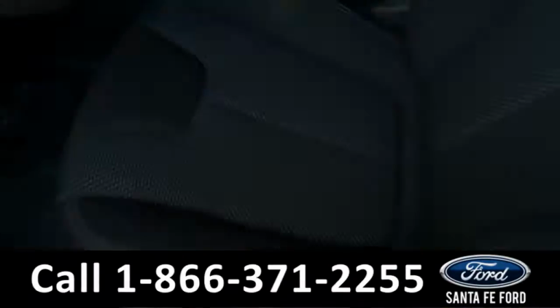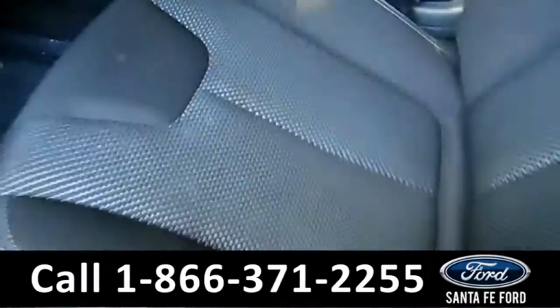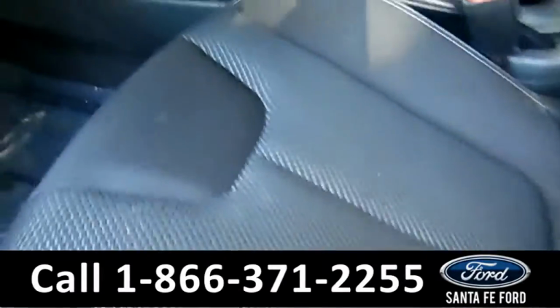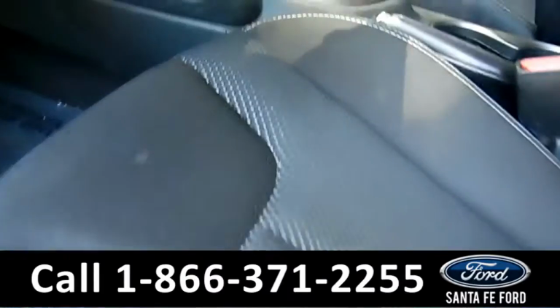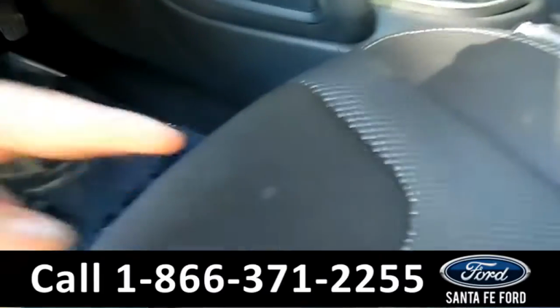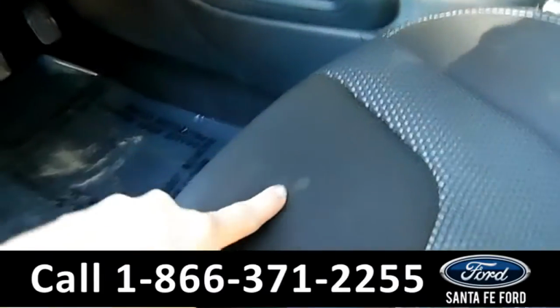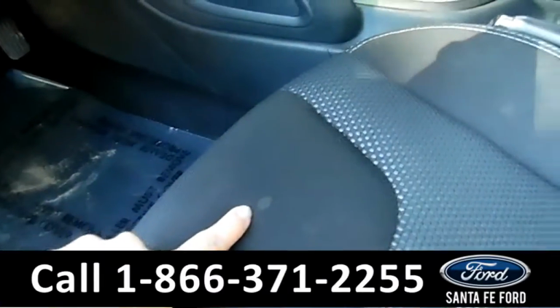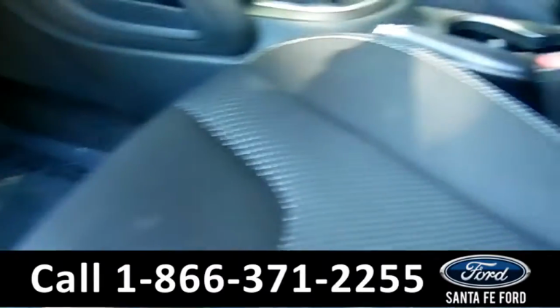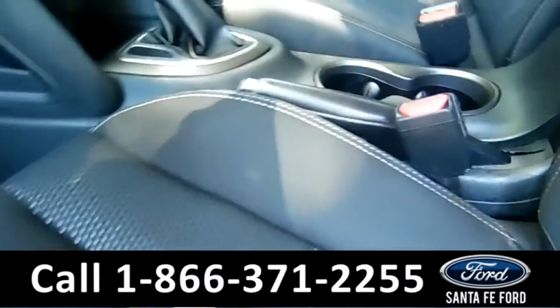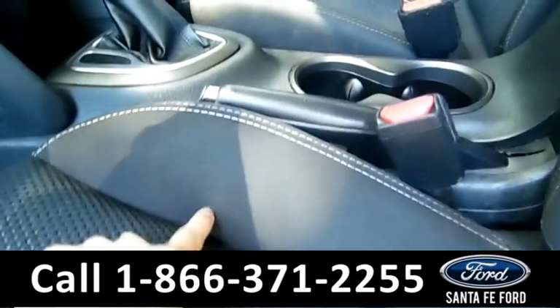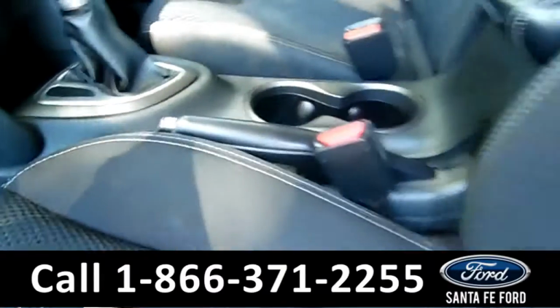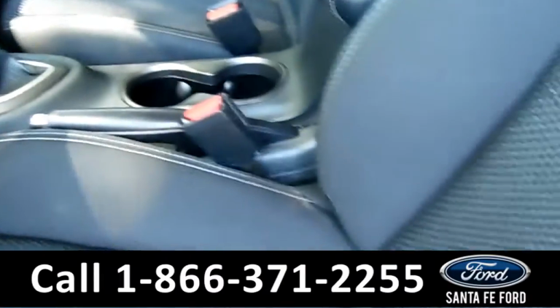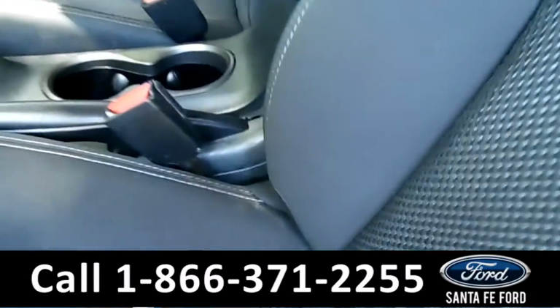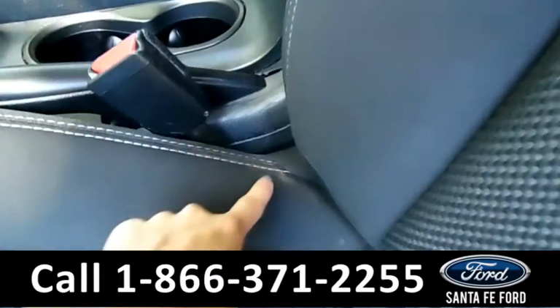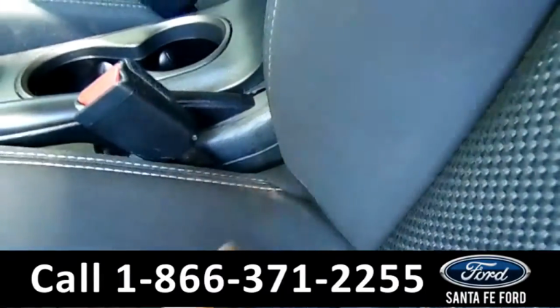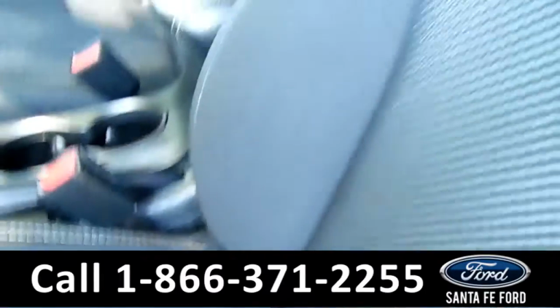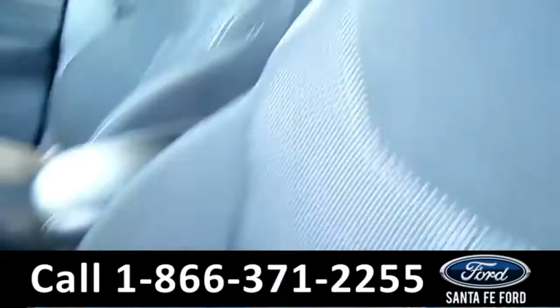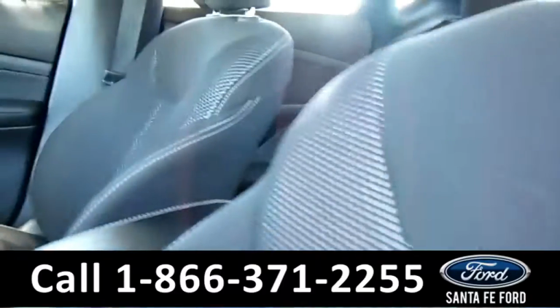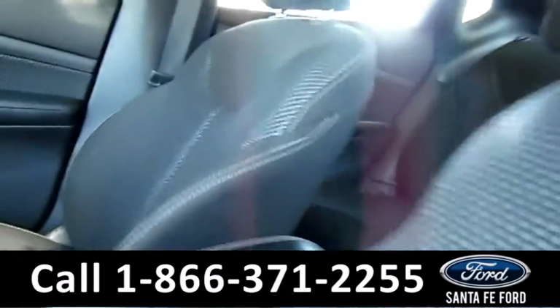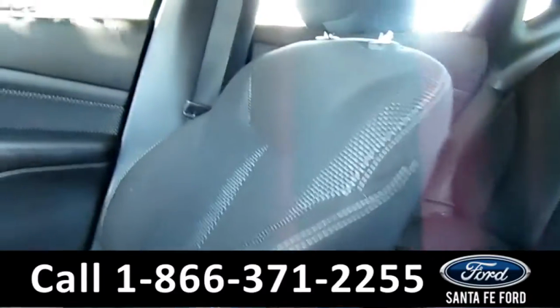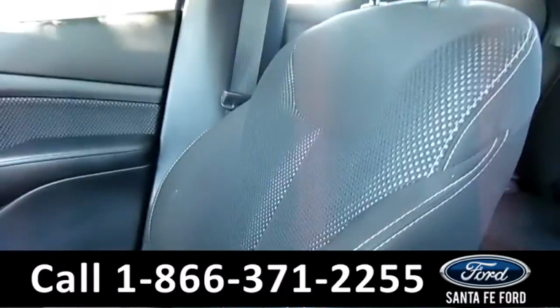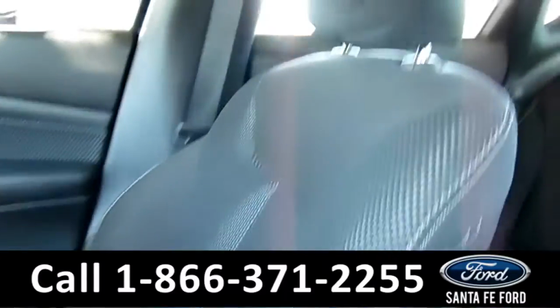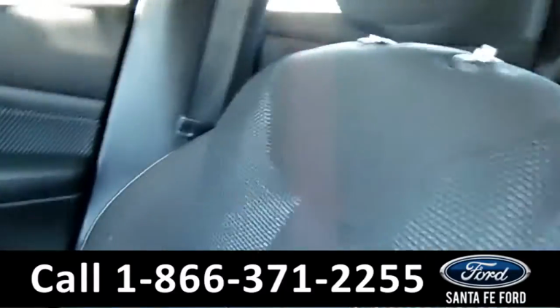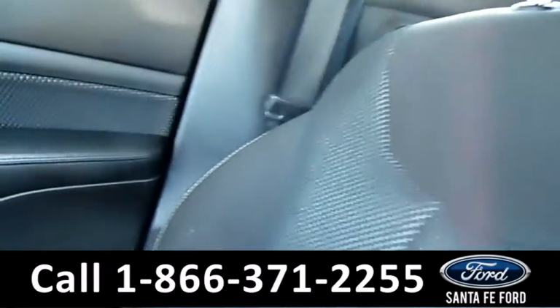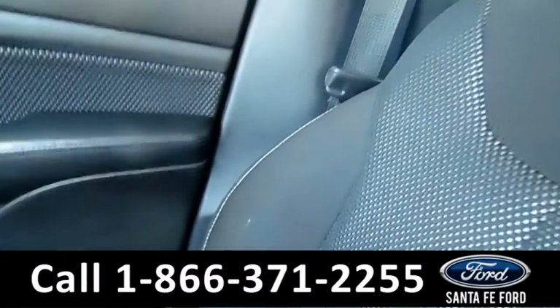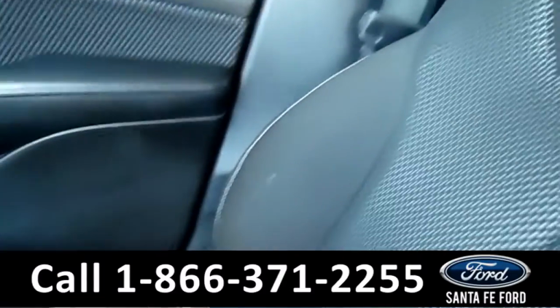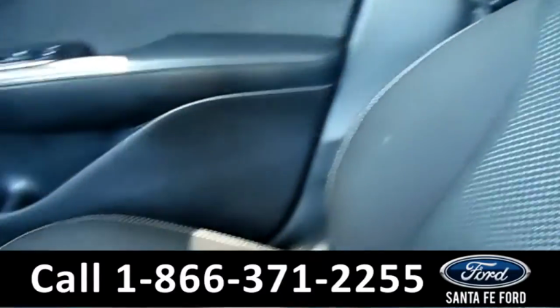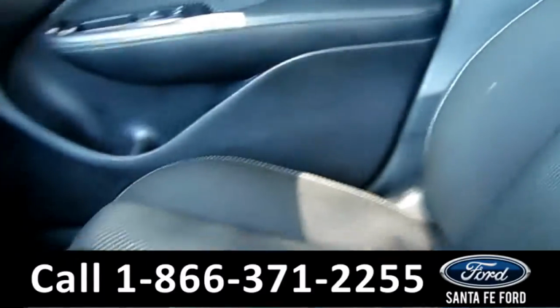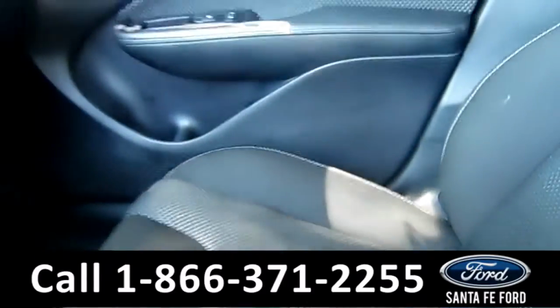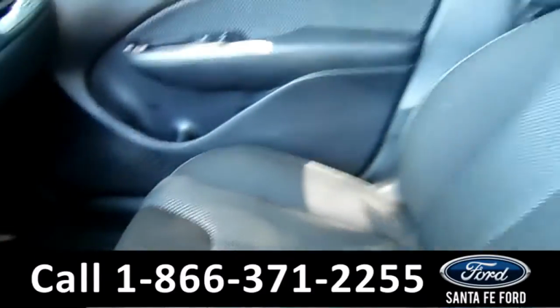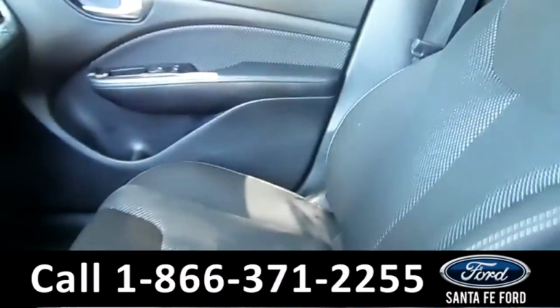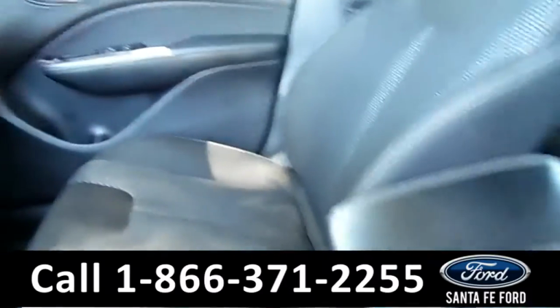Looking at the seats, I see a little stain here, one here, and one here. I believe you could get that out with some remover — and there's one right there. That's just what happens with cloth seats.